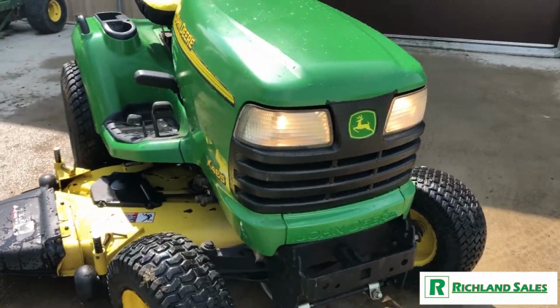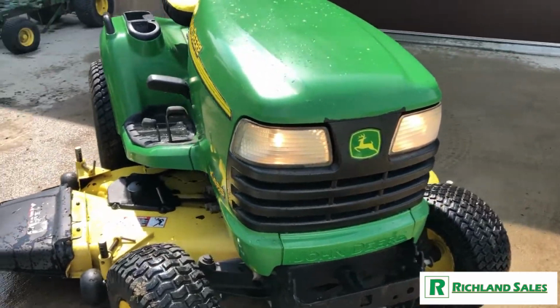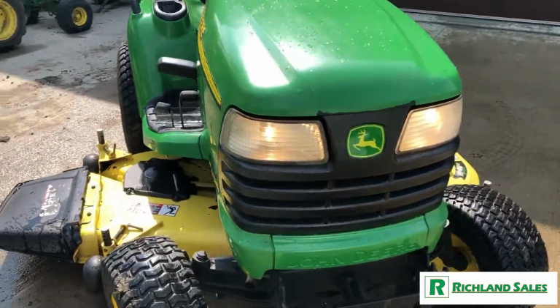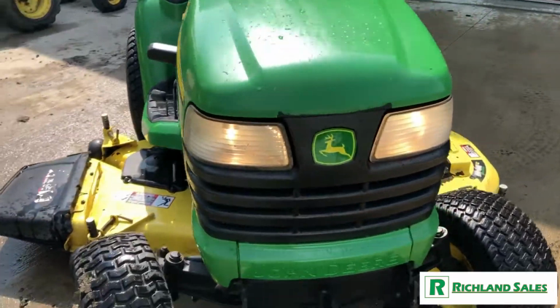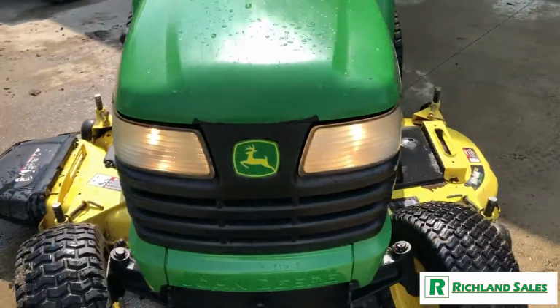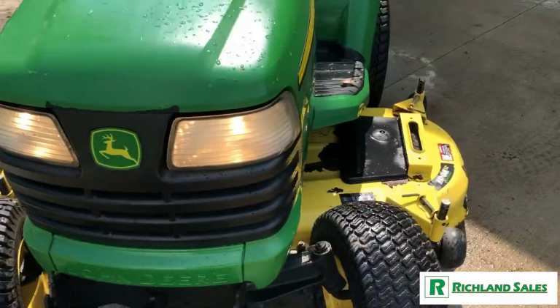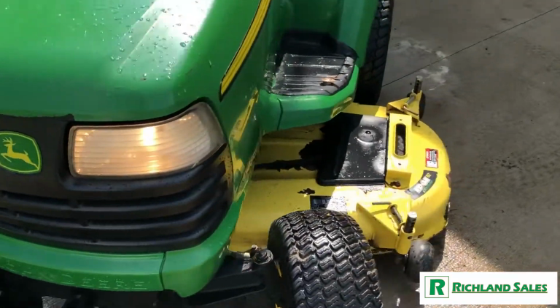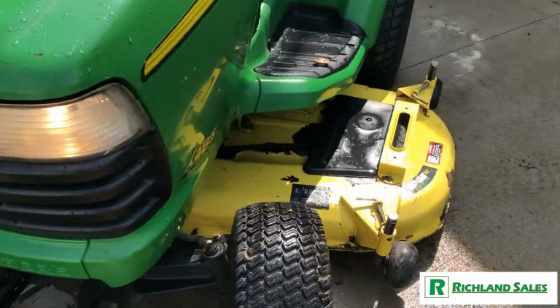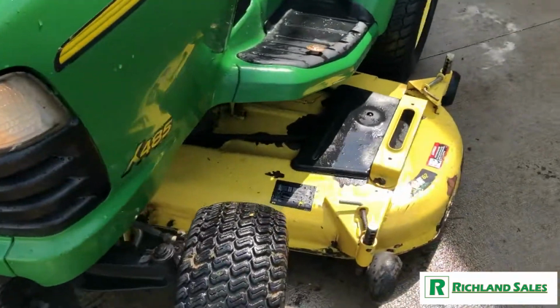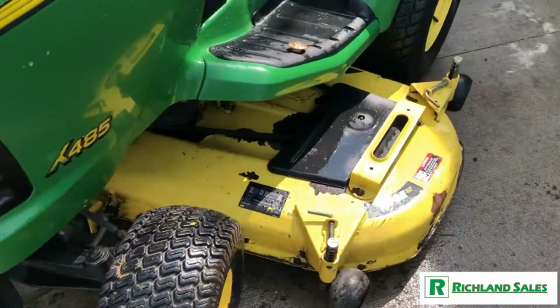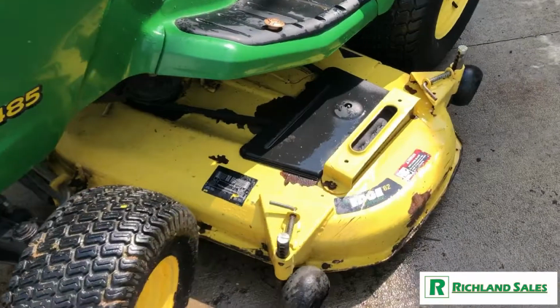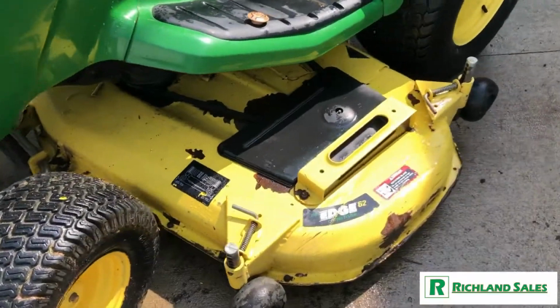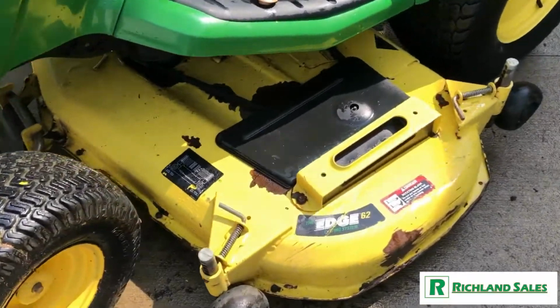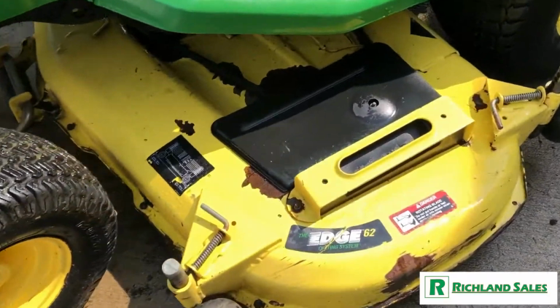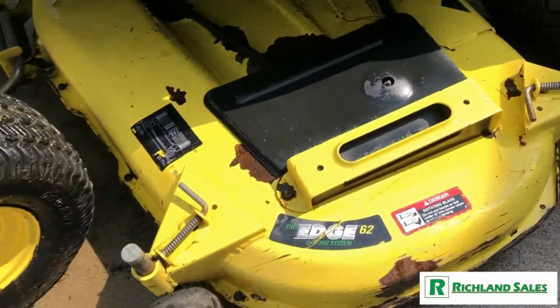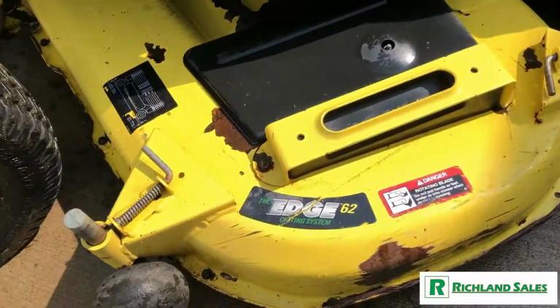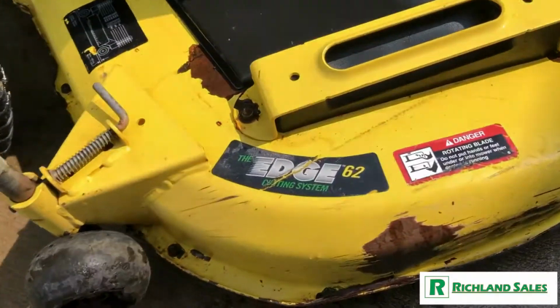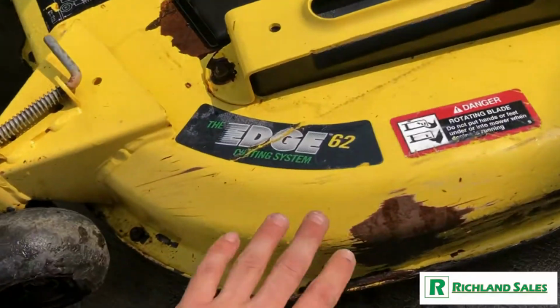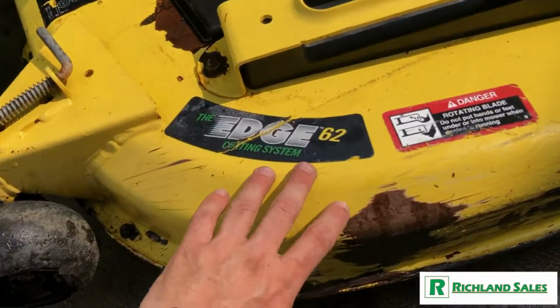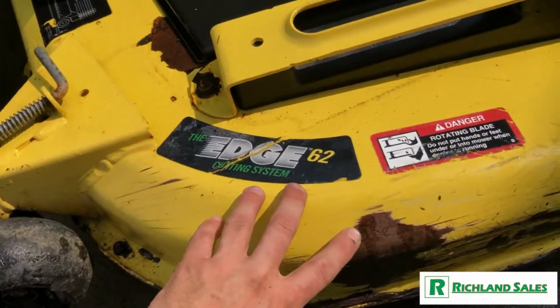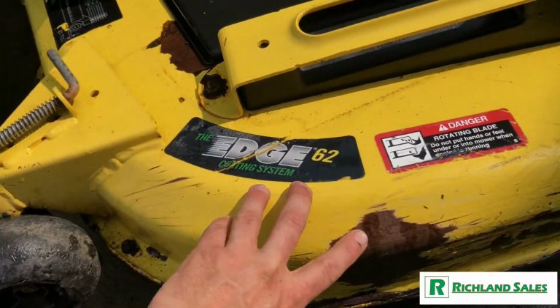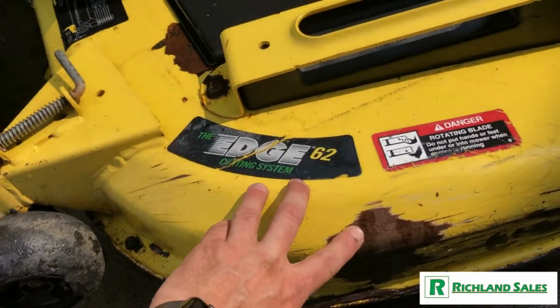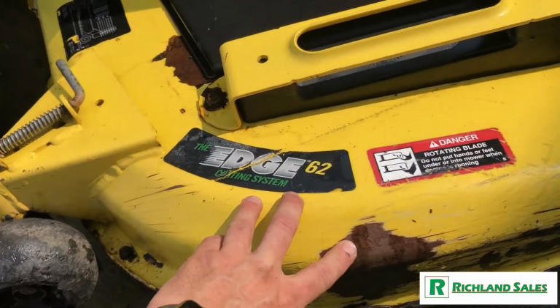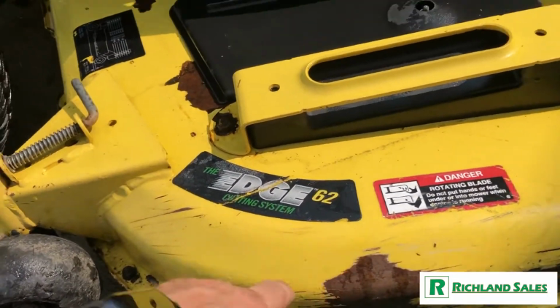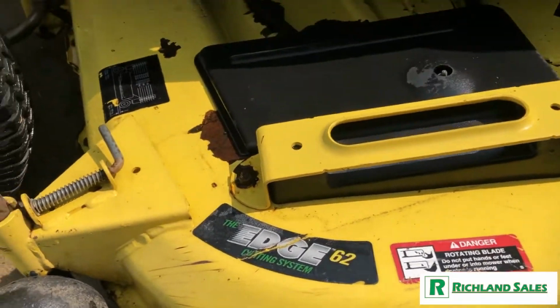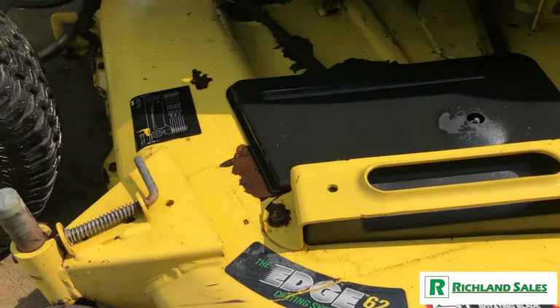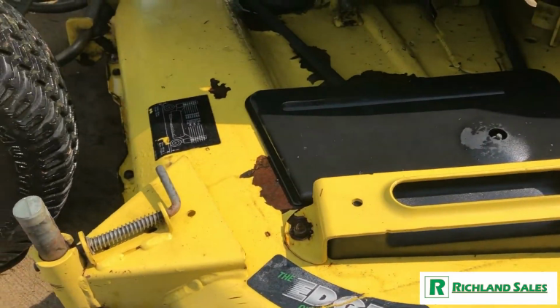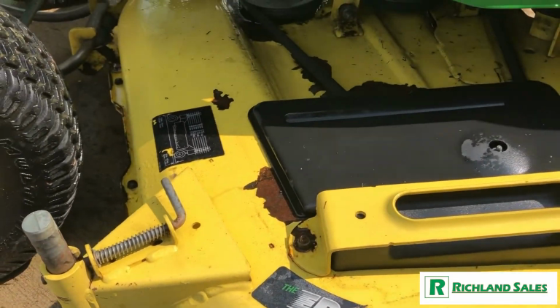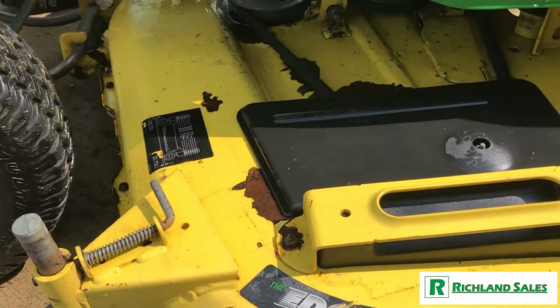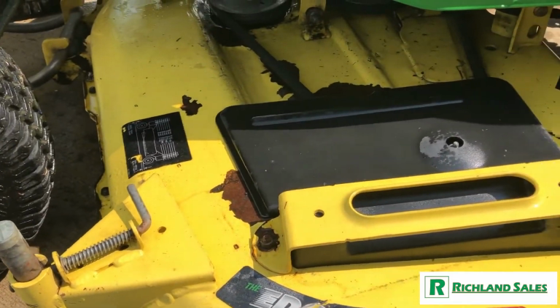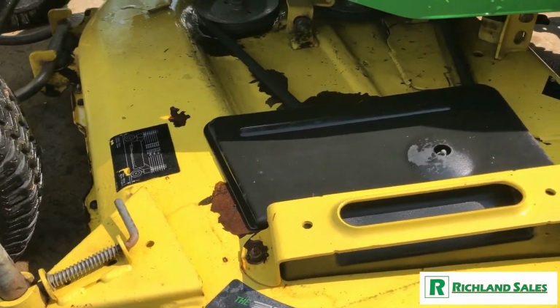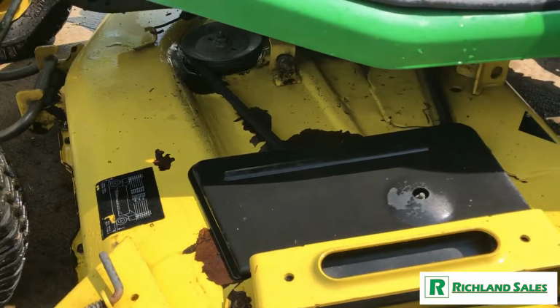Both headlights work. It's got a 62-inch cutting deck. The deck does show some signs of rust, but everything seems to function fine with it.